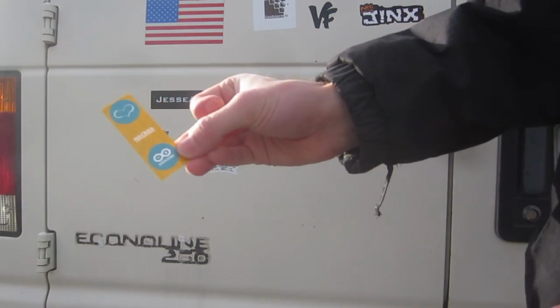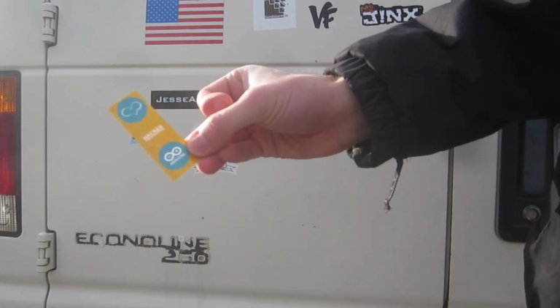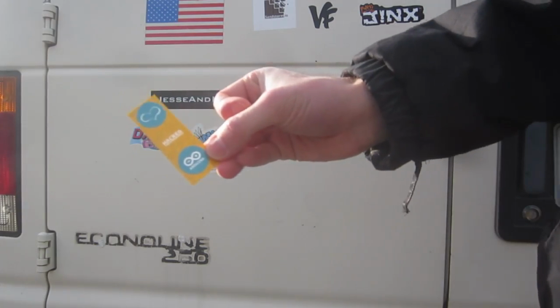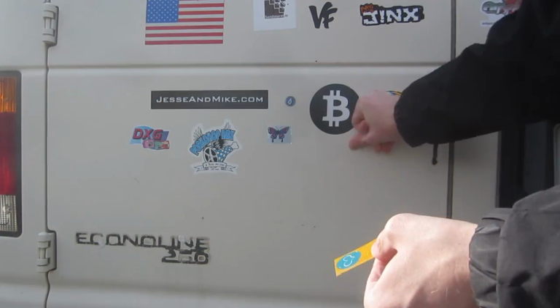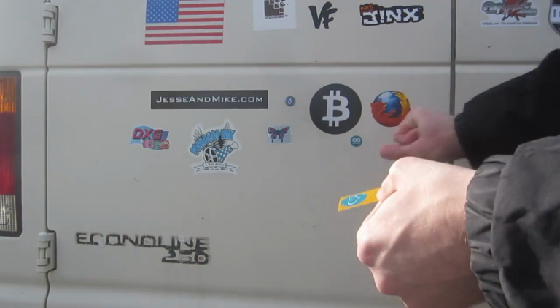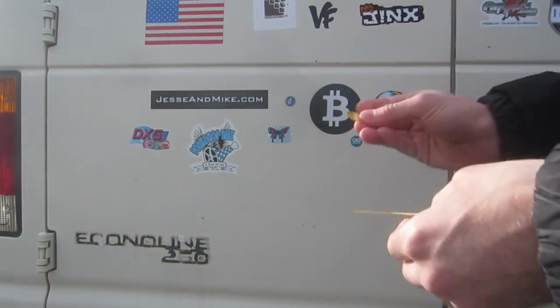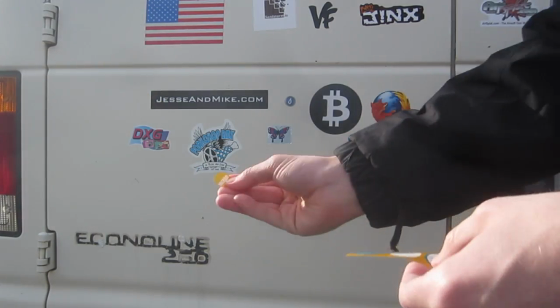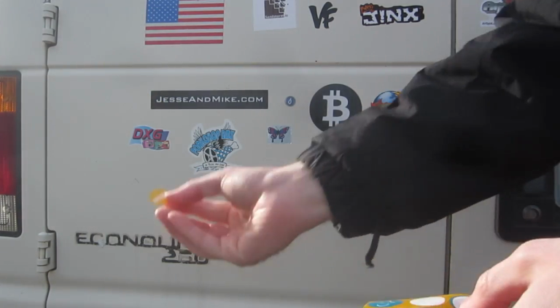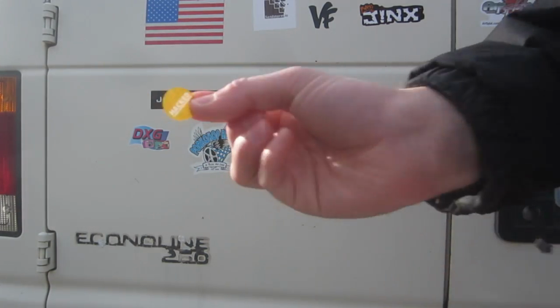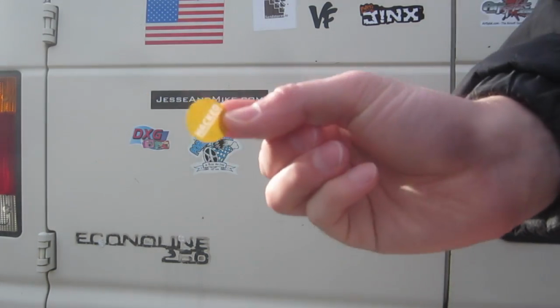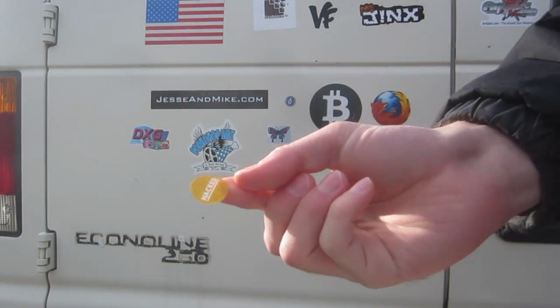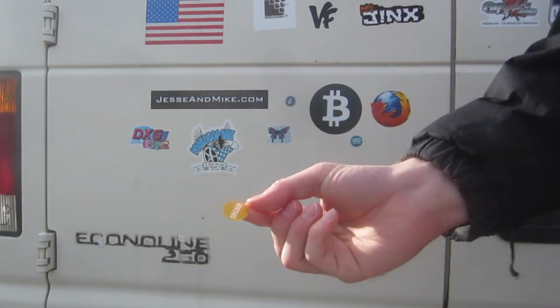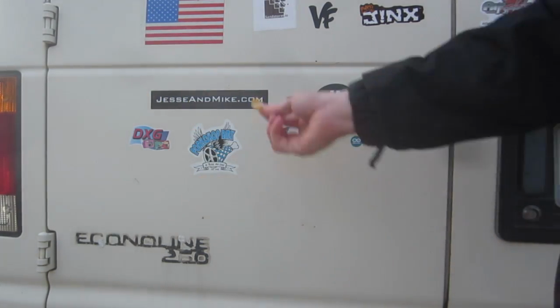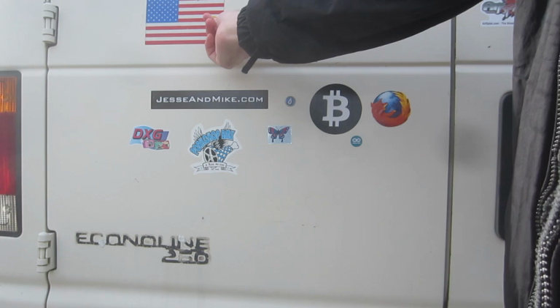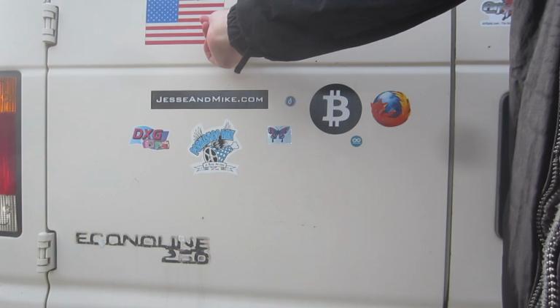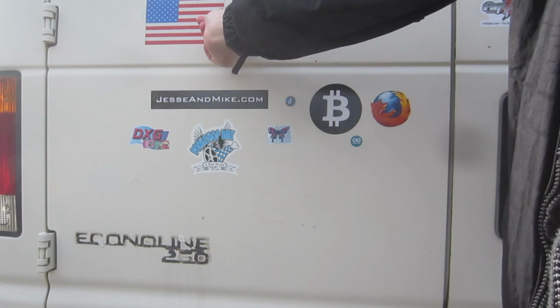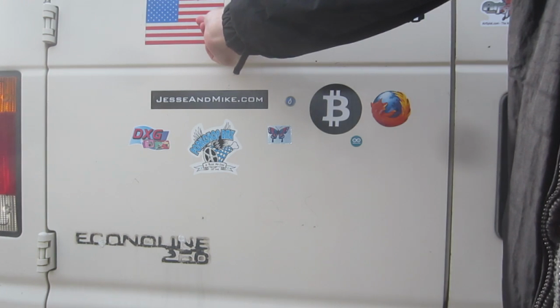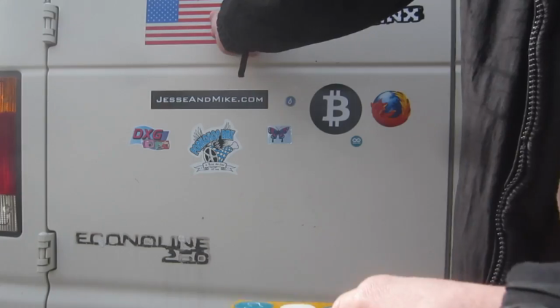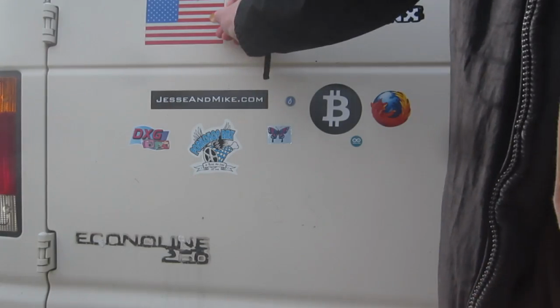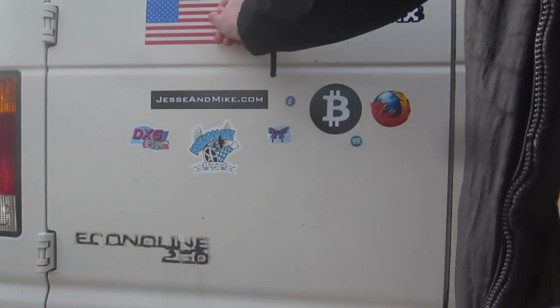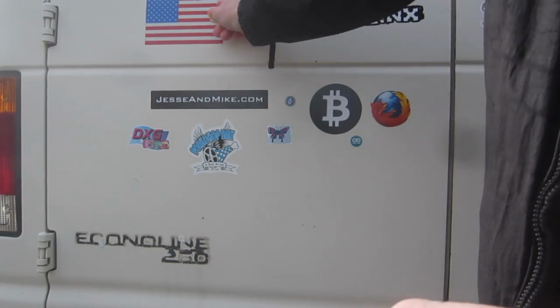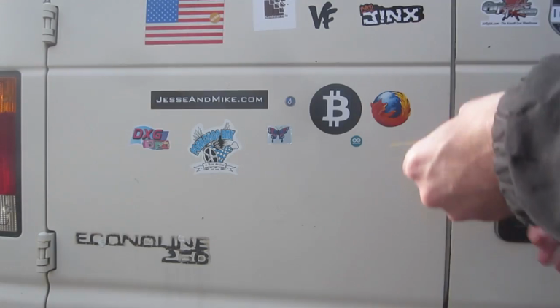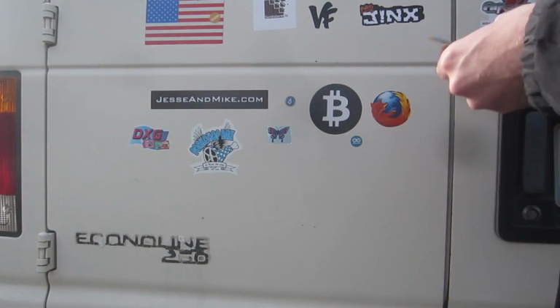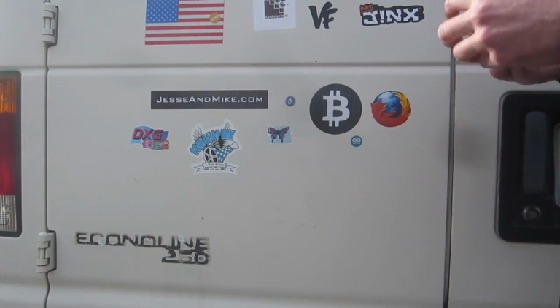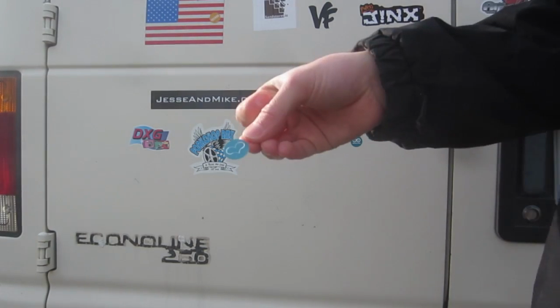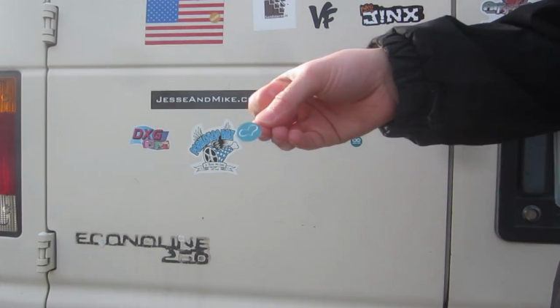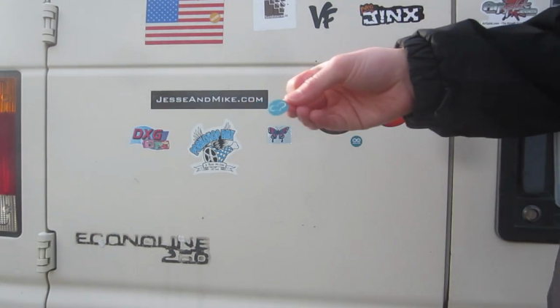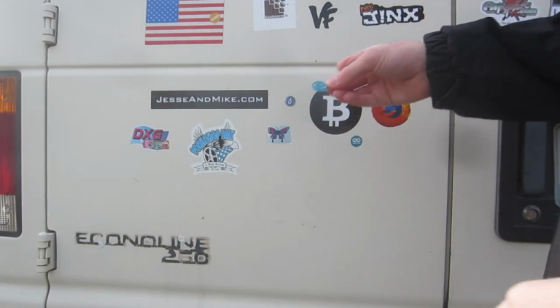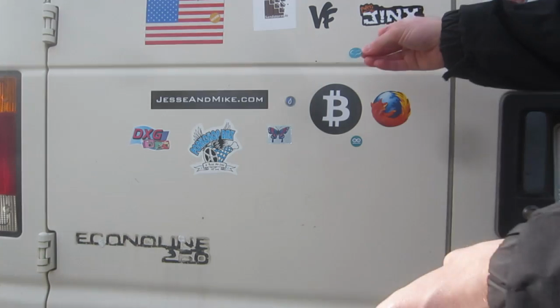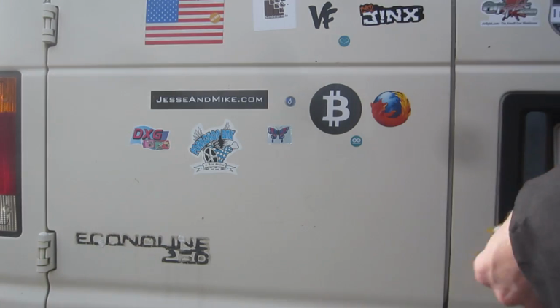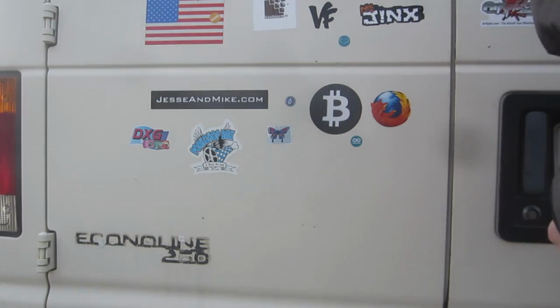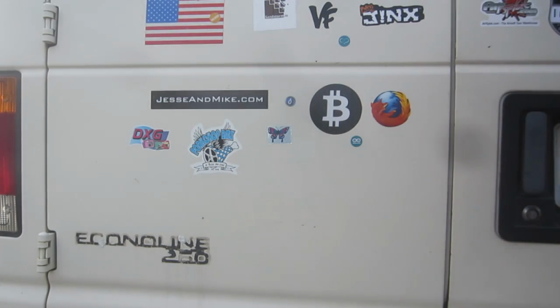Arduino. I'm going to scatter these around. This one says hacked — the United States is hacked, because I feel like it. A little heart. Arduino heart.